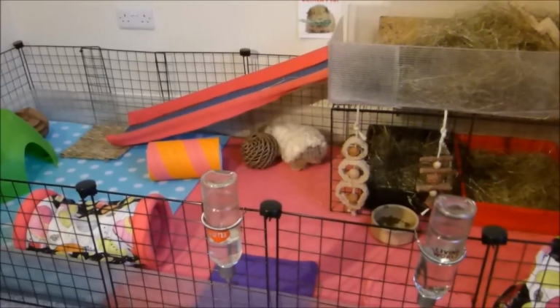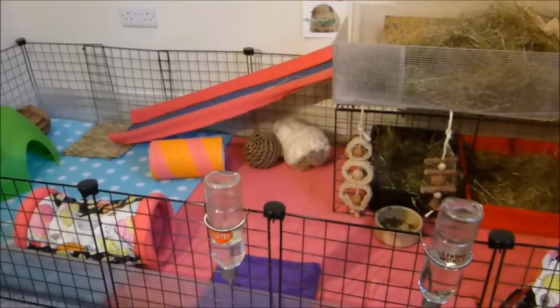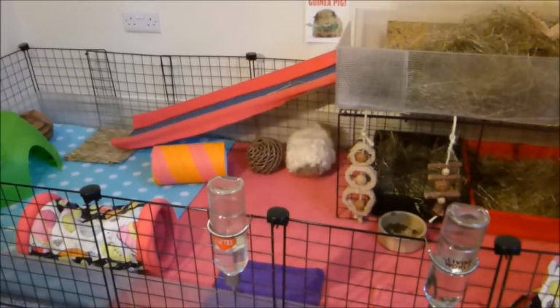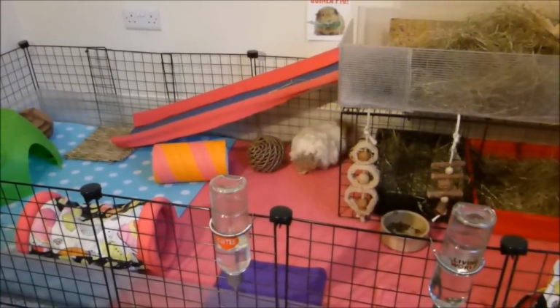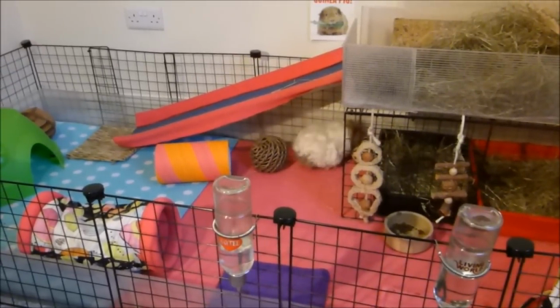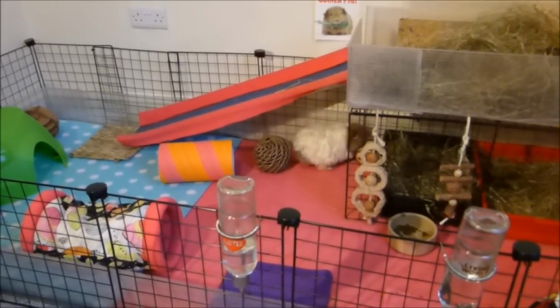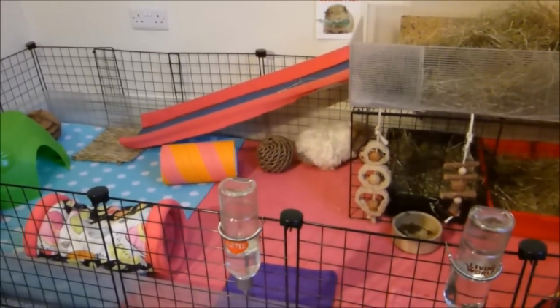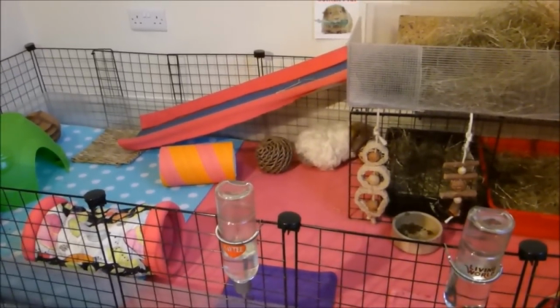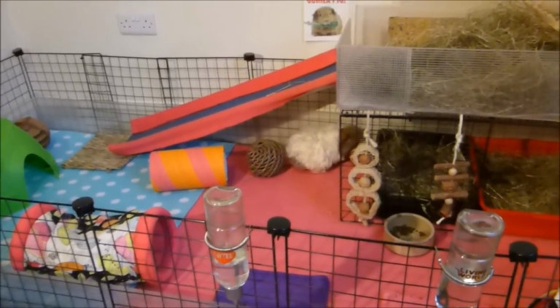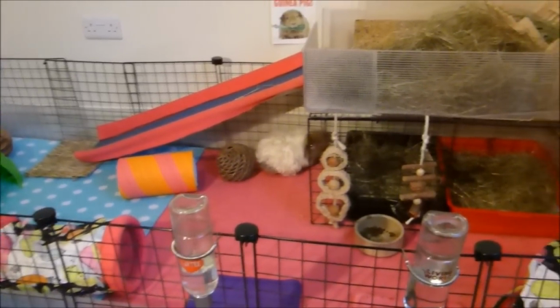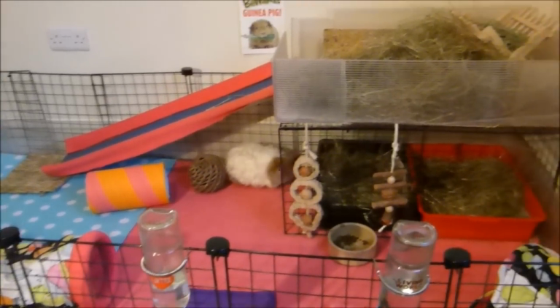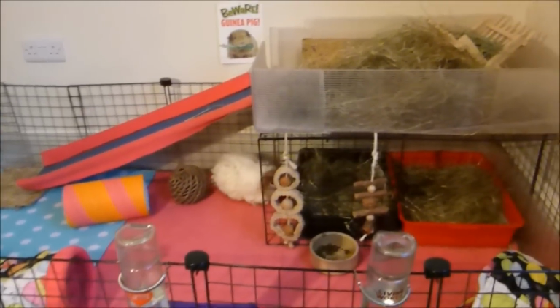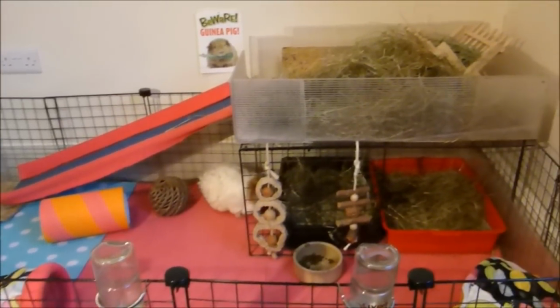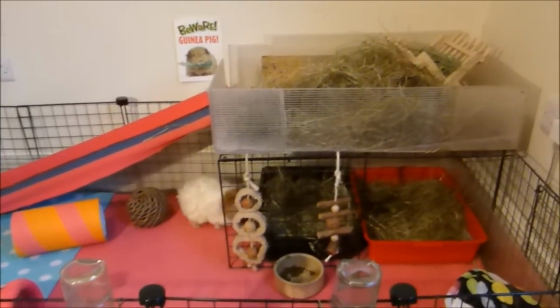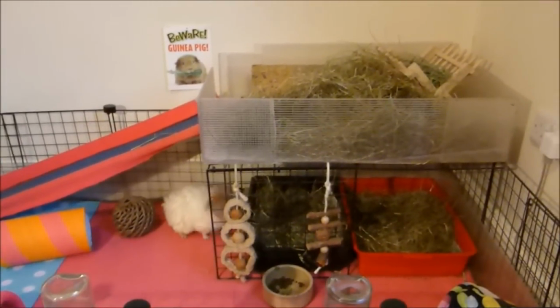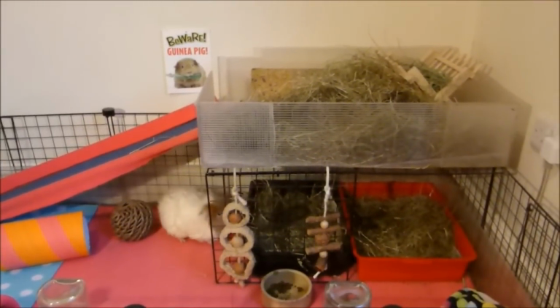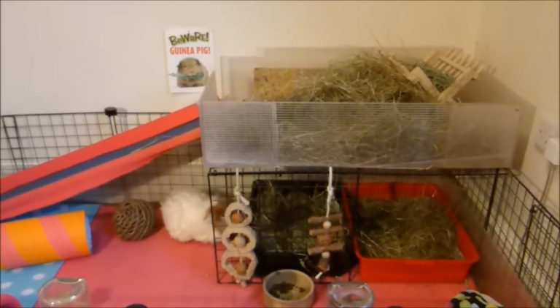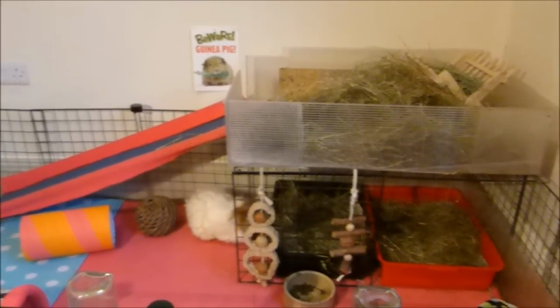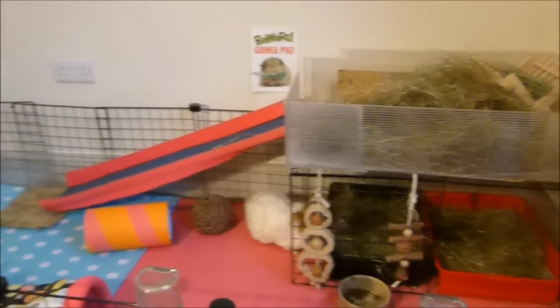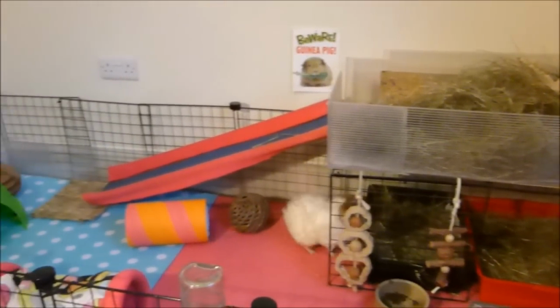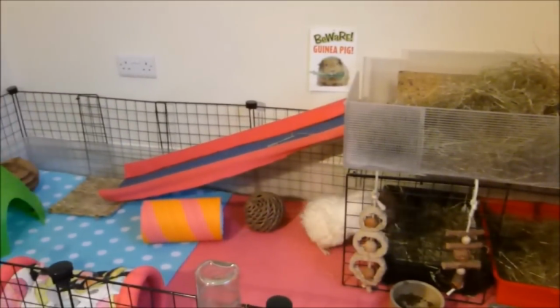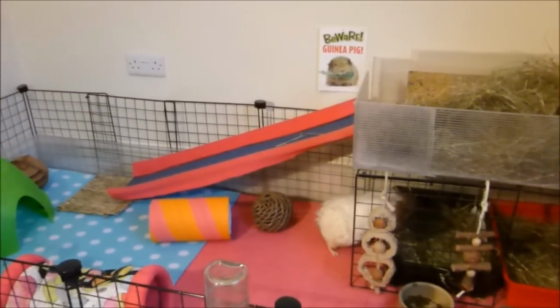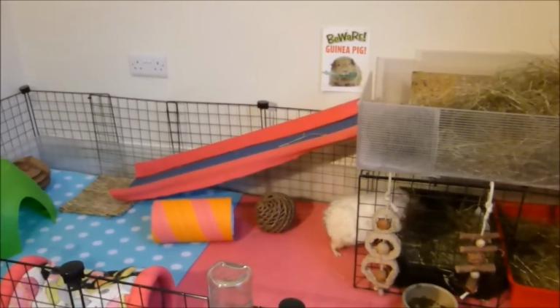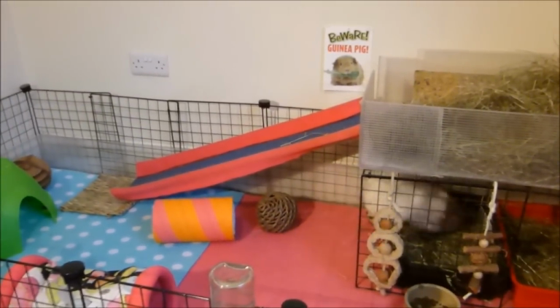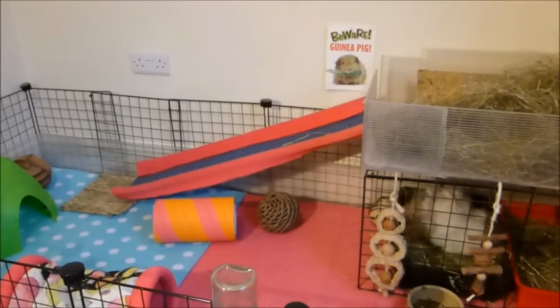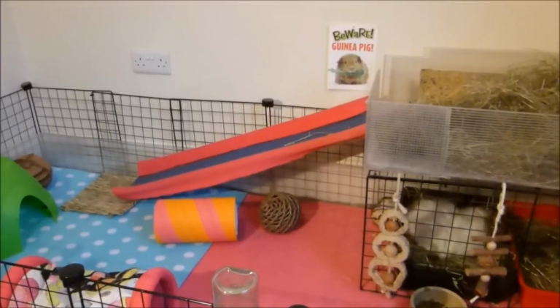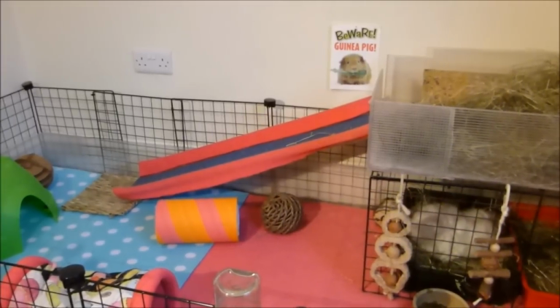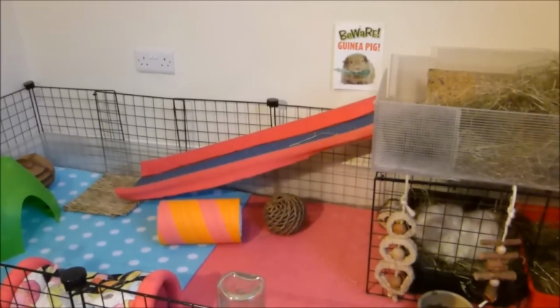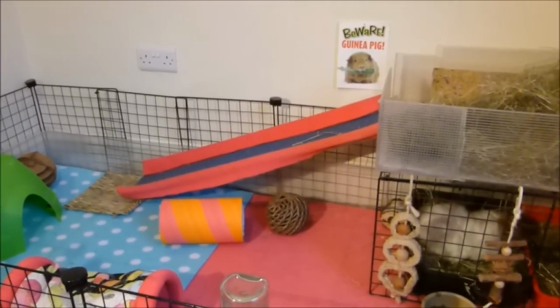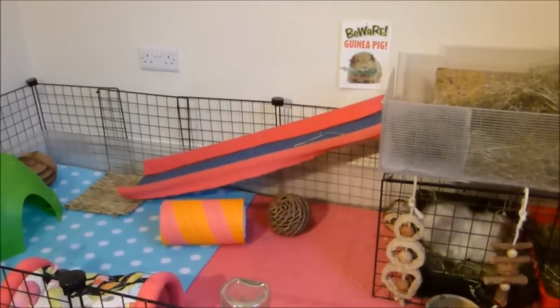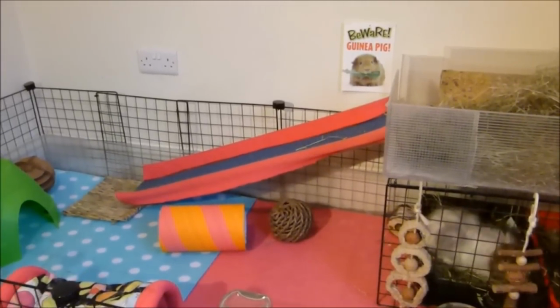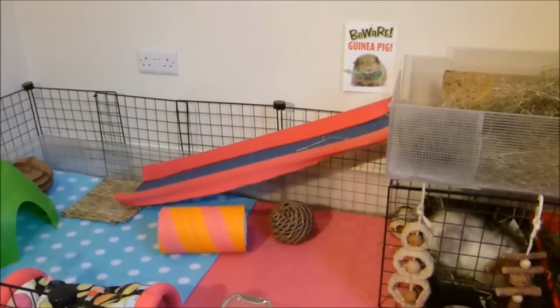Here is my guinea pig CNC cage. As you can see, there is the upper level and the ramp, which is going to be the focus of this video.